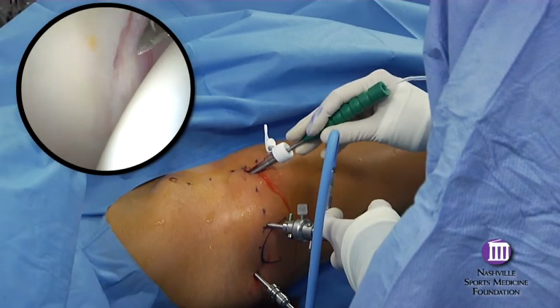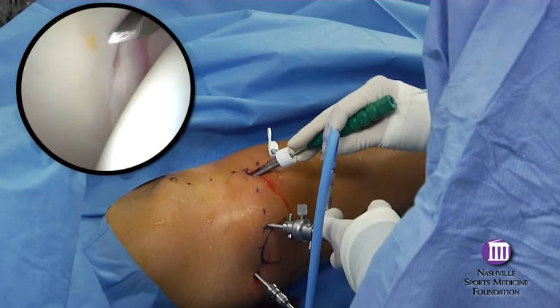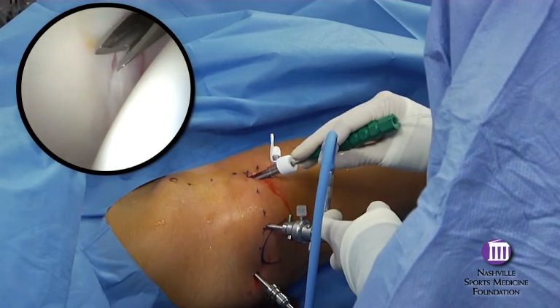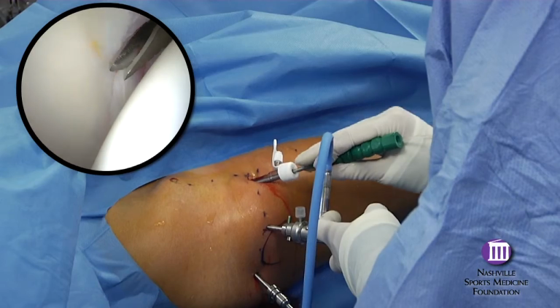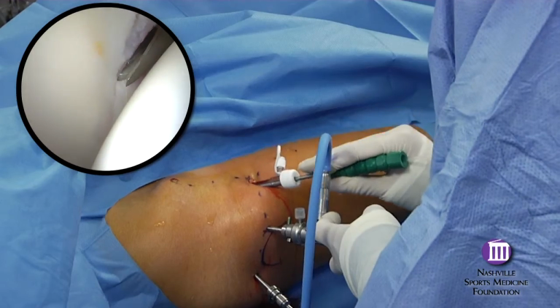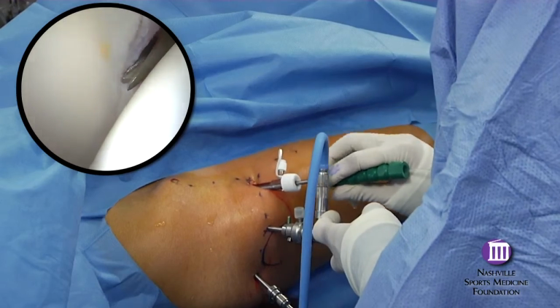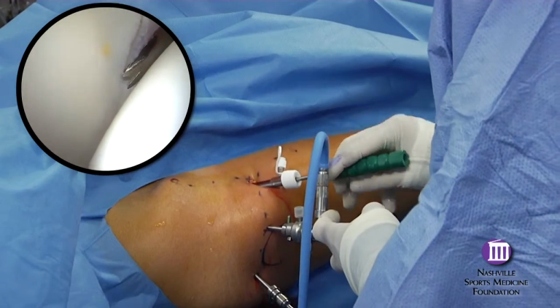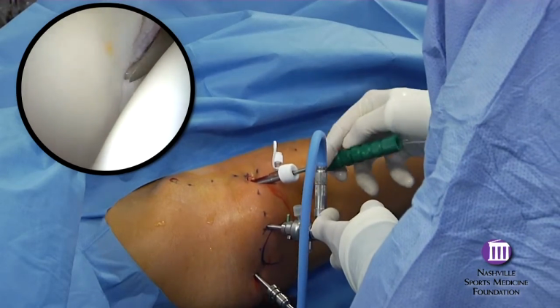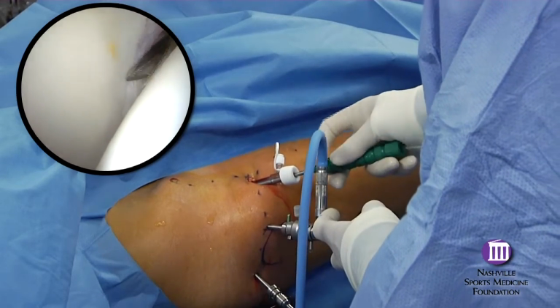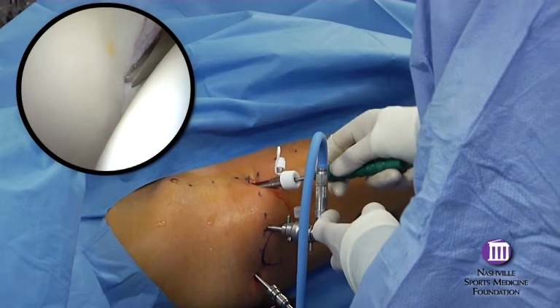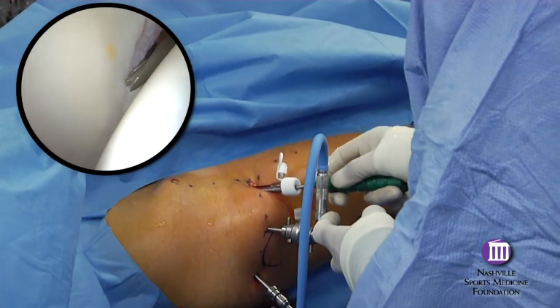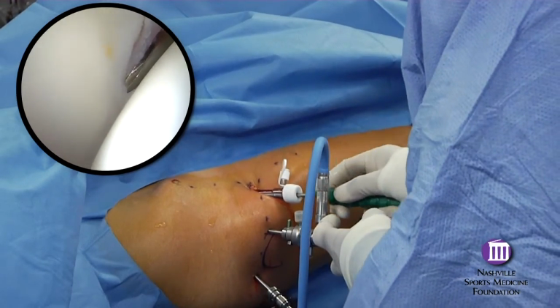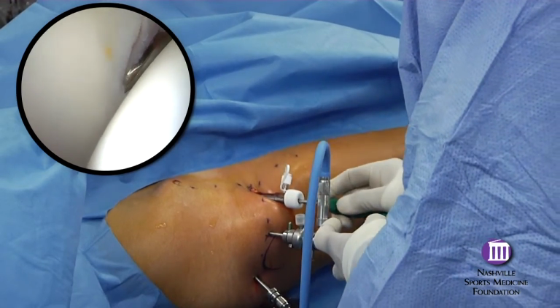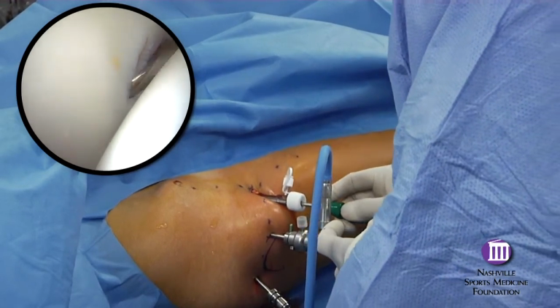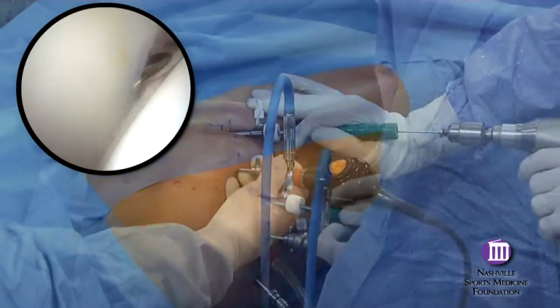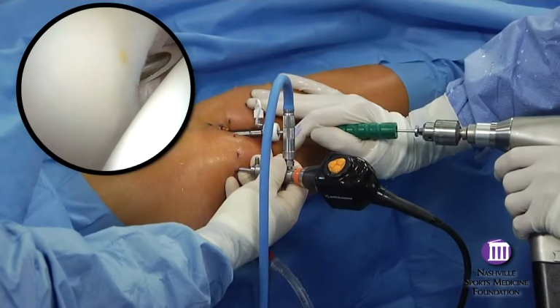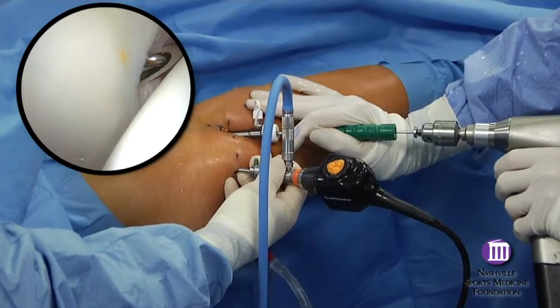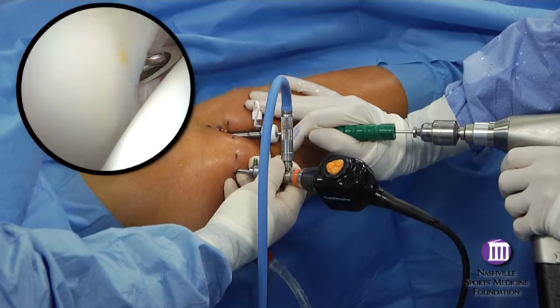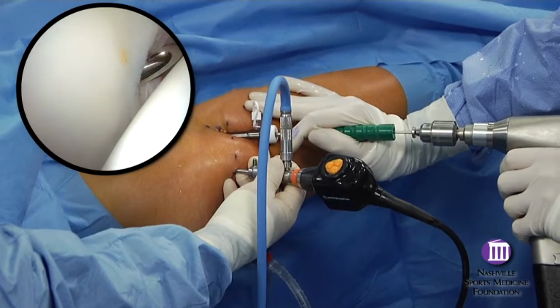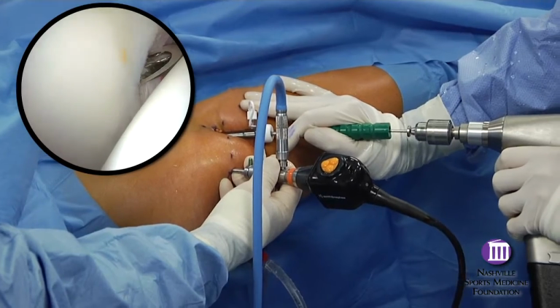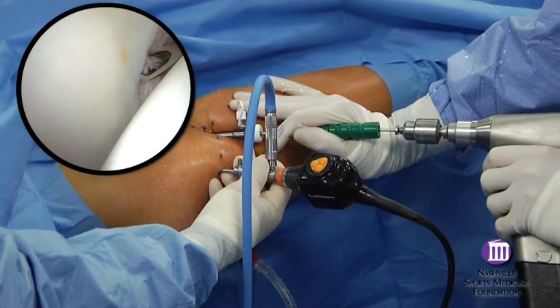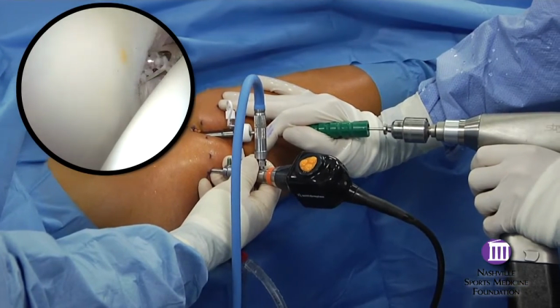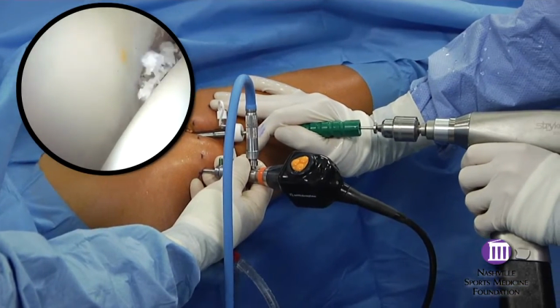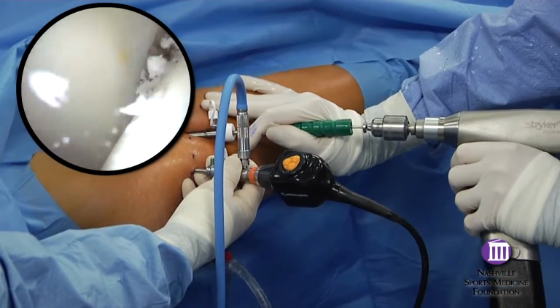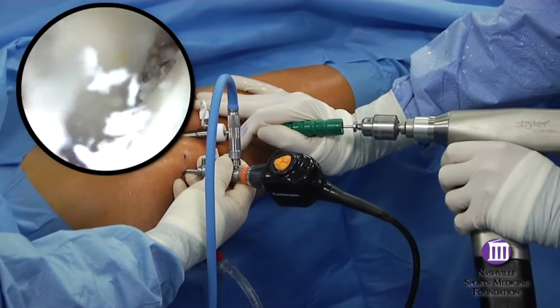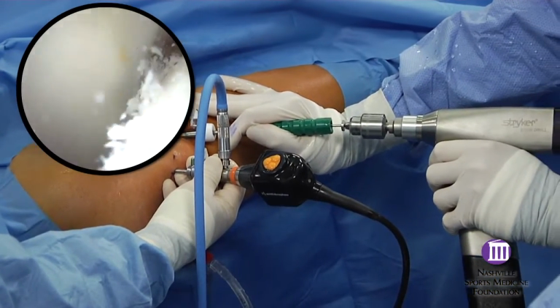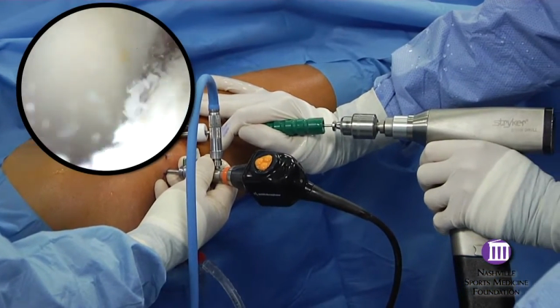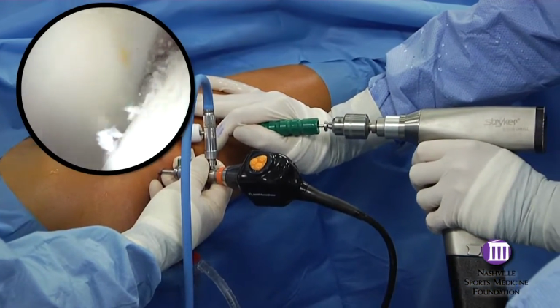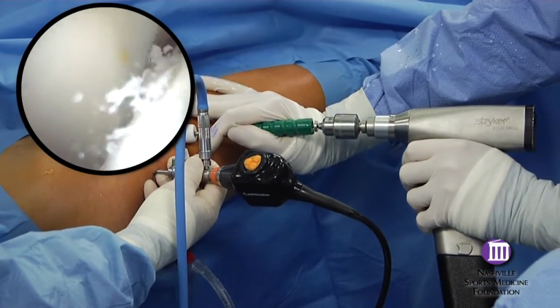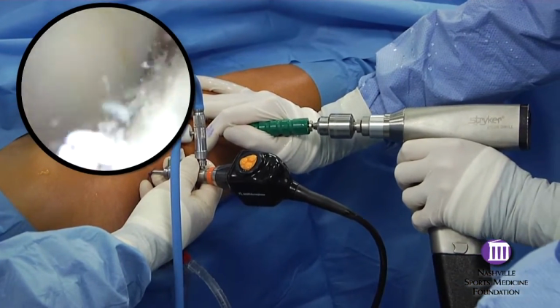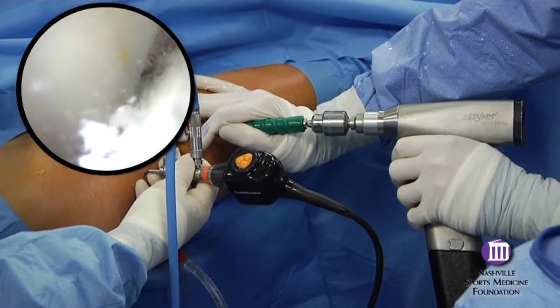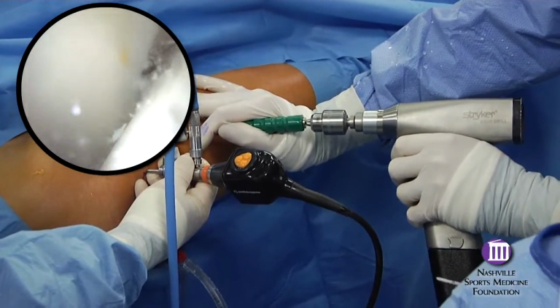For many cases, a far medial anchor can be placed from the anterior portal. The biggest concern is simply to avoid perforating the articular surface of the acetabulum.